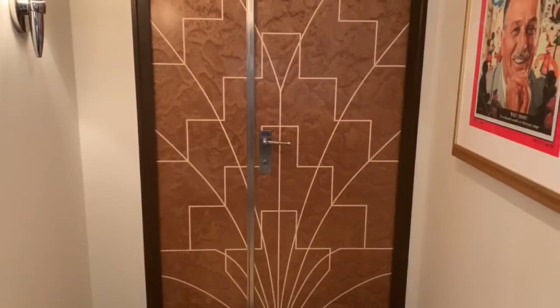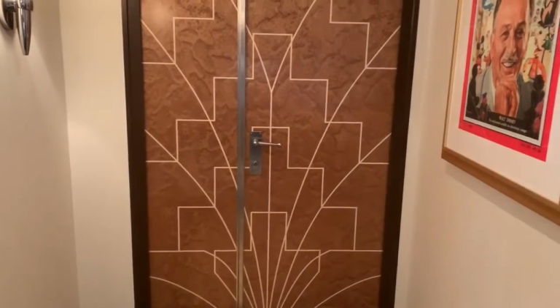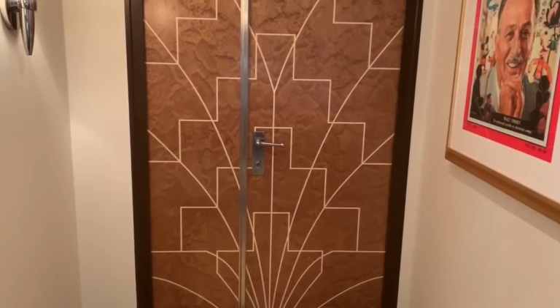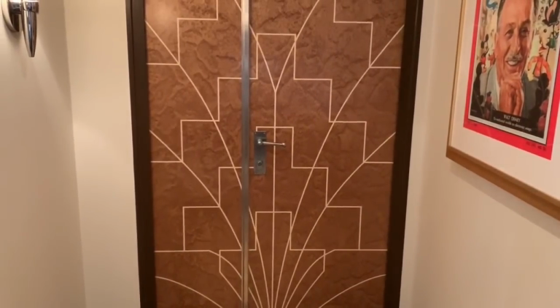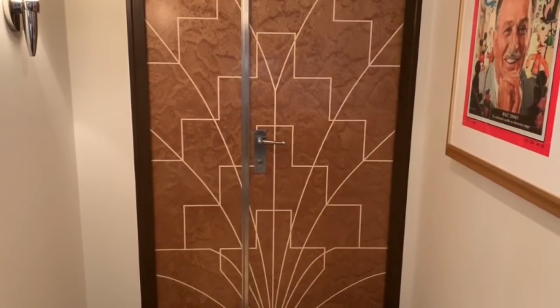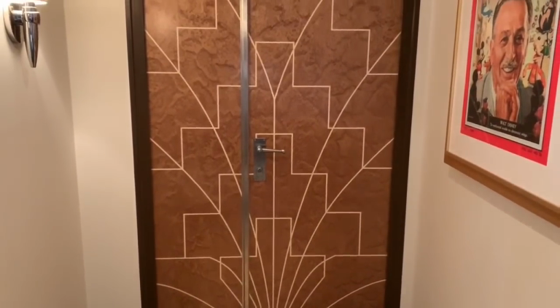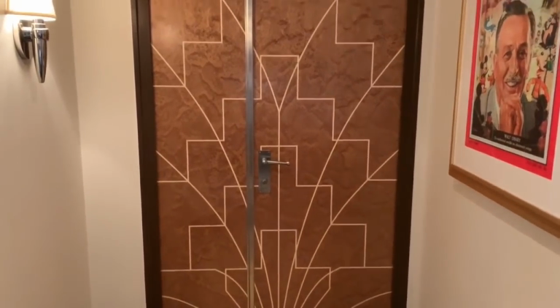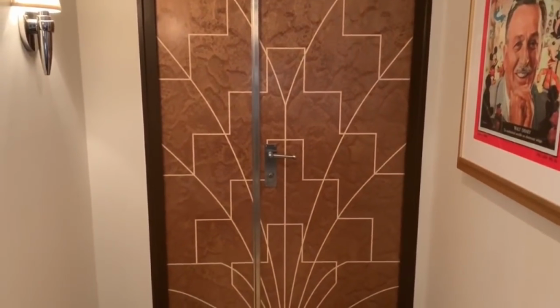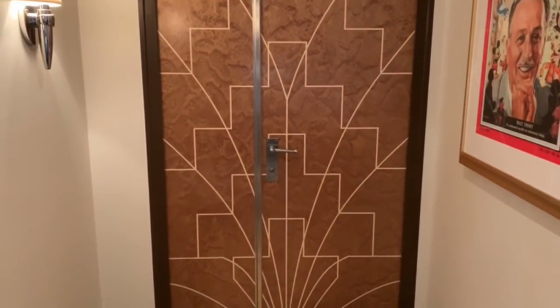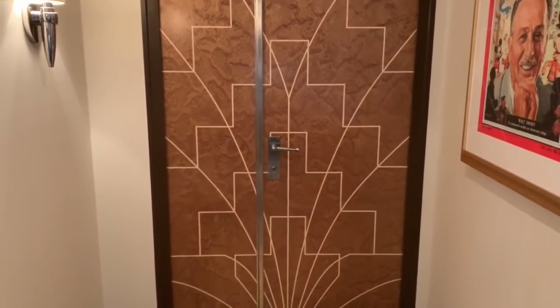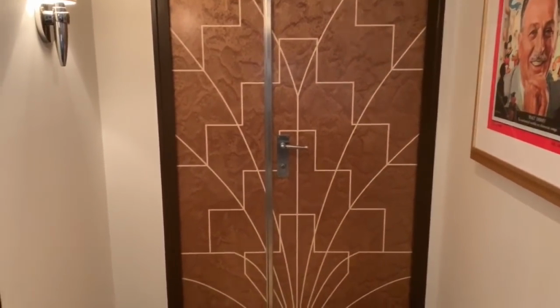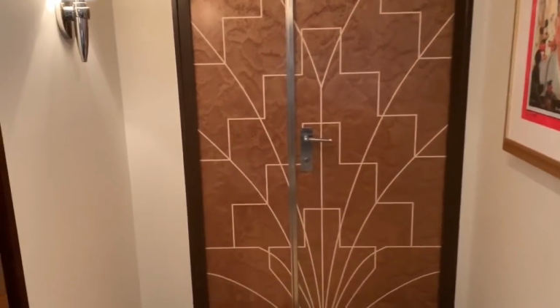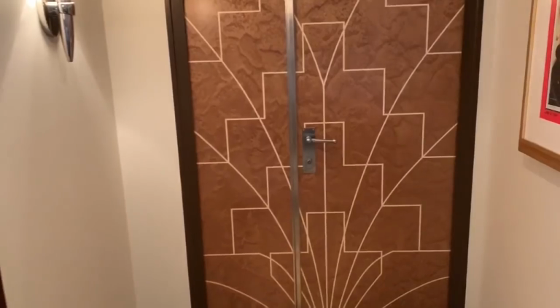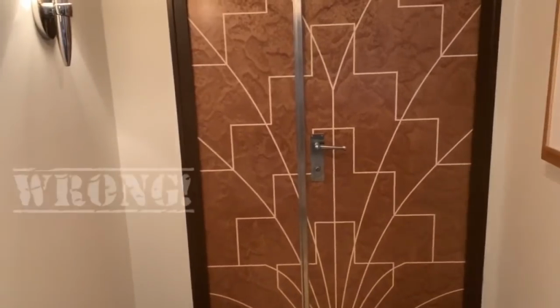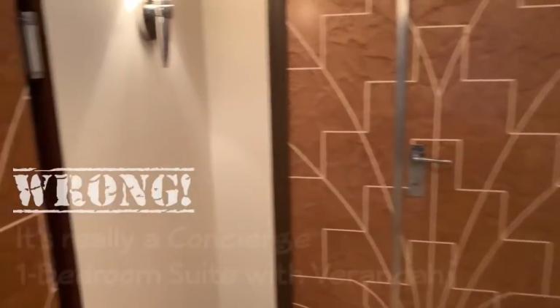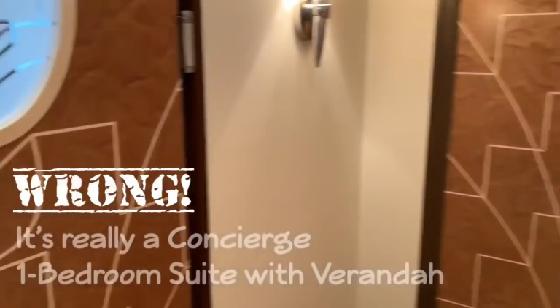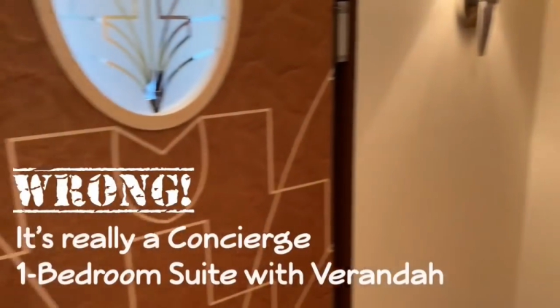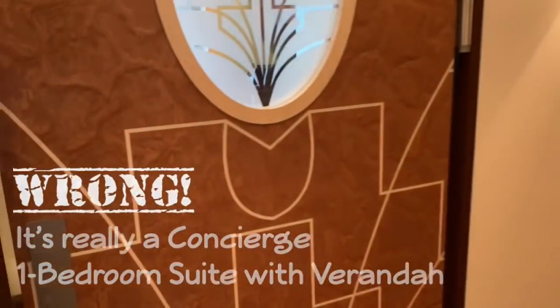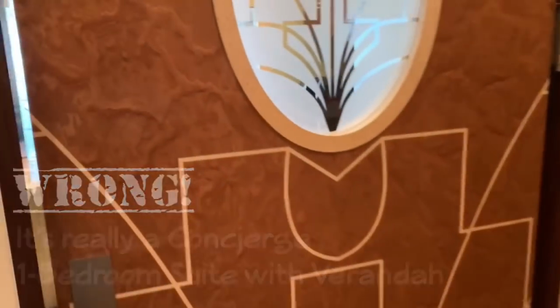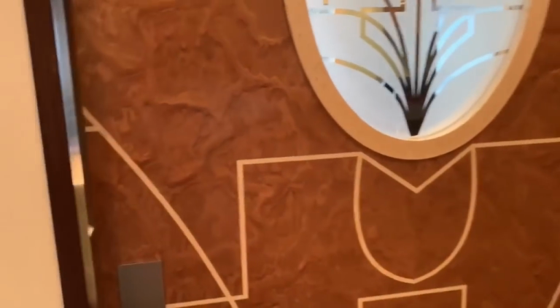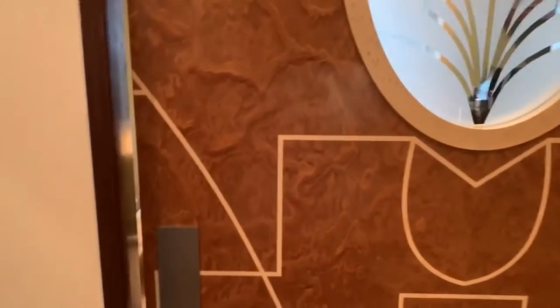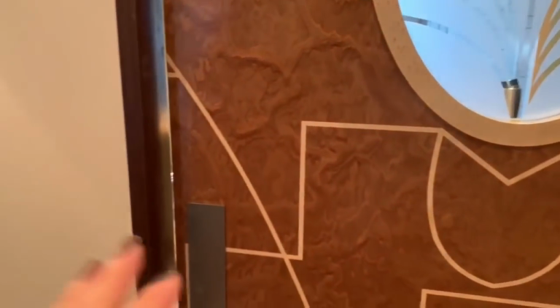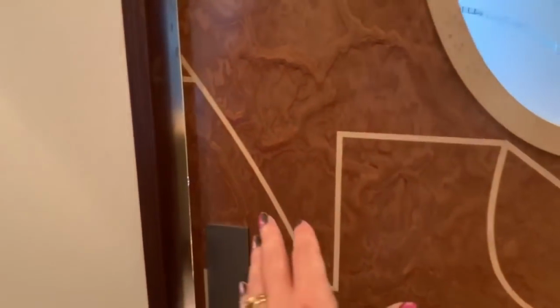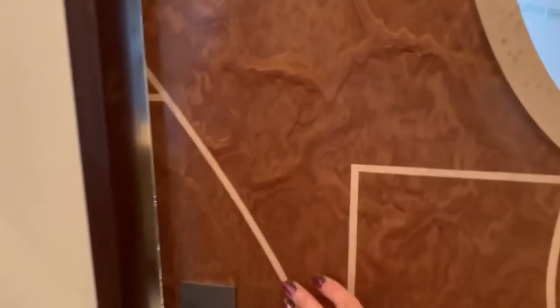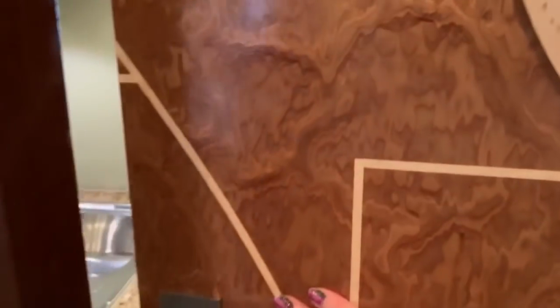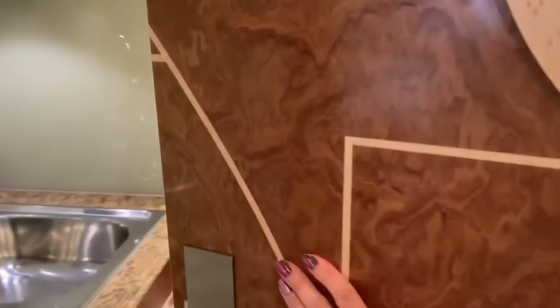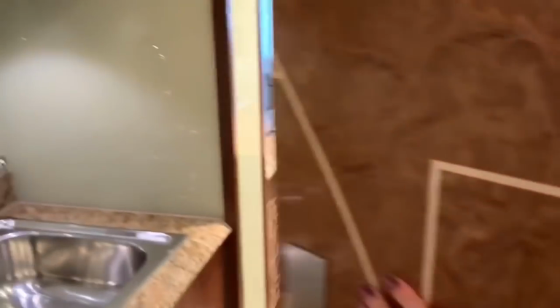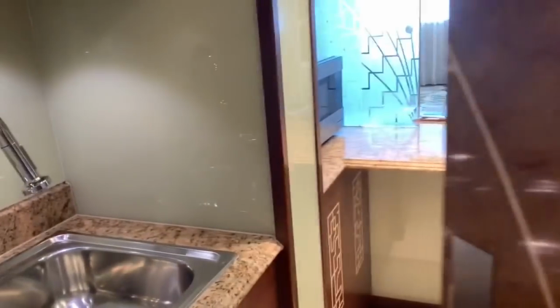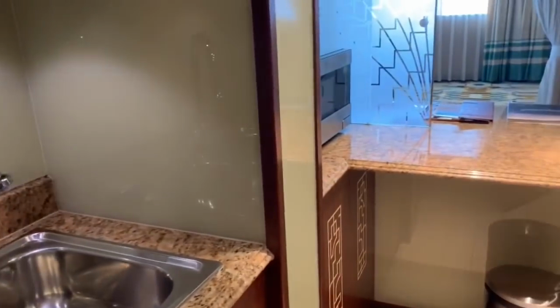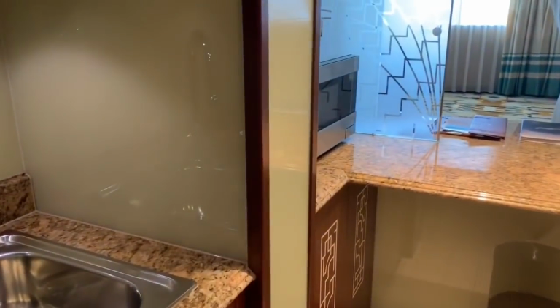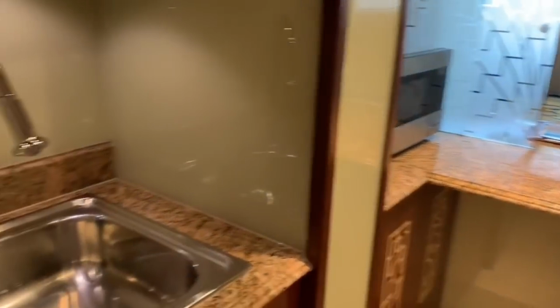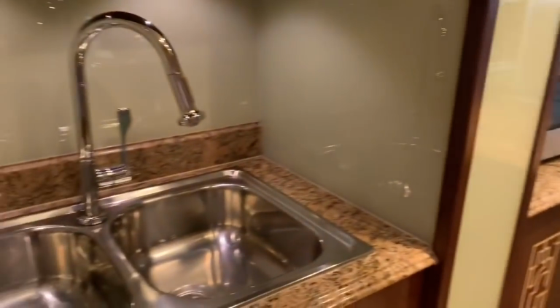Right here when you first come into the suite, we've got a connecting door to the stateroom next door, which is a family ocean view stateroom with veranda. This is also concierge level but it doesn't have as many bells and whistles as this particular stateroom does.